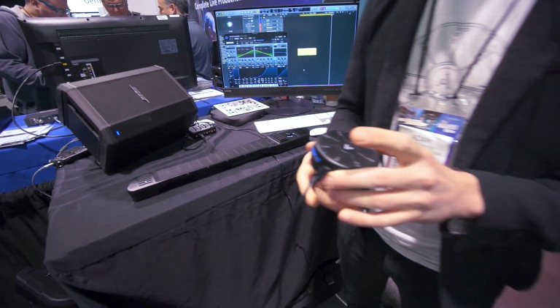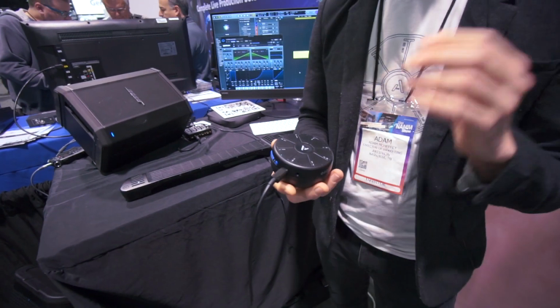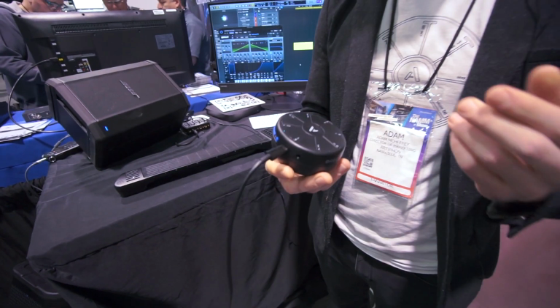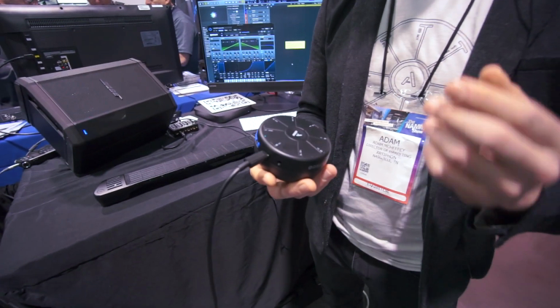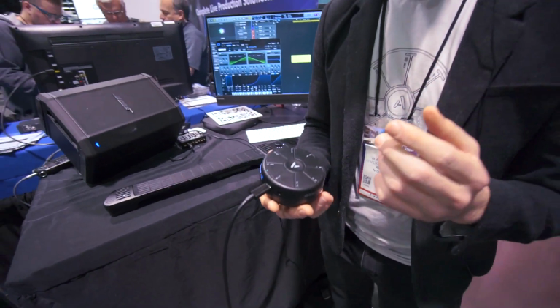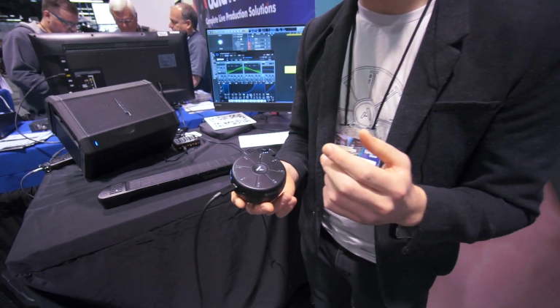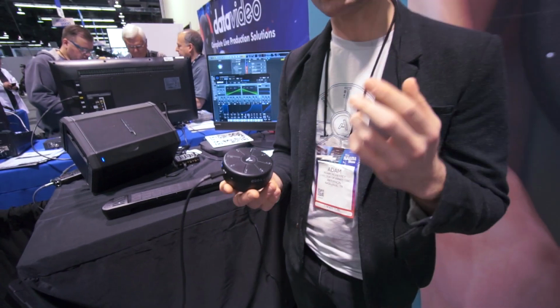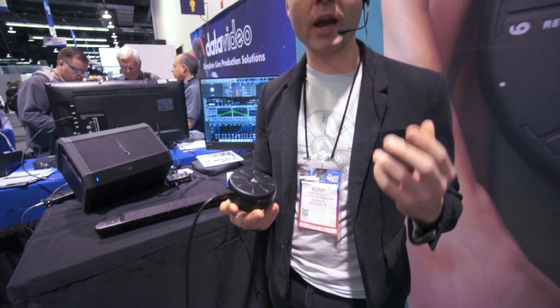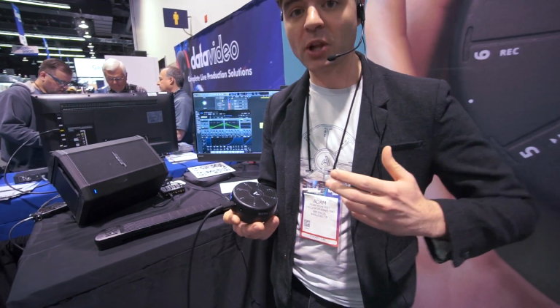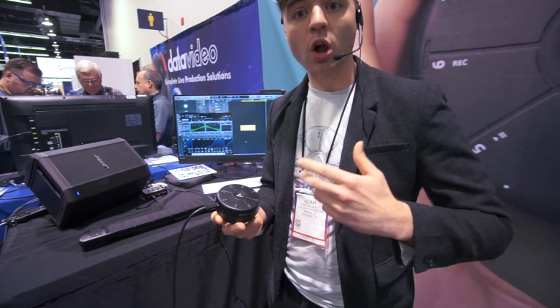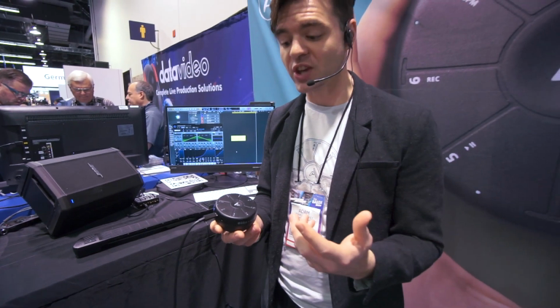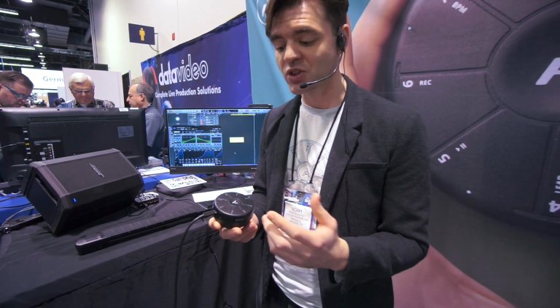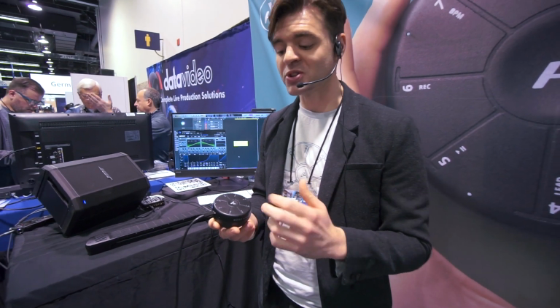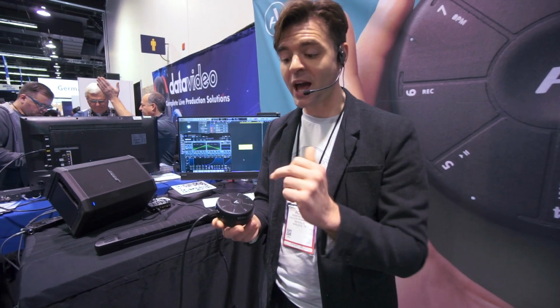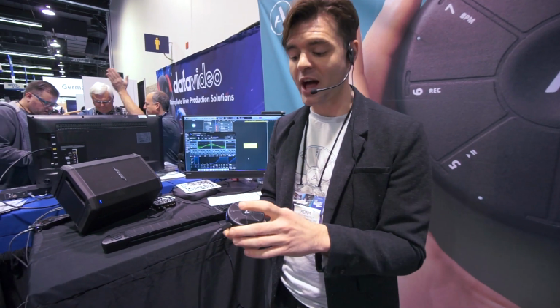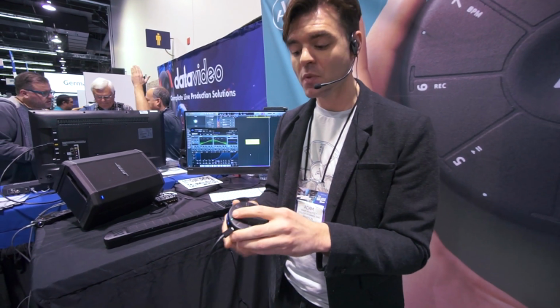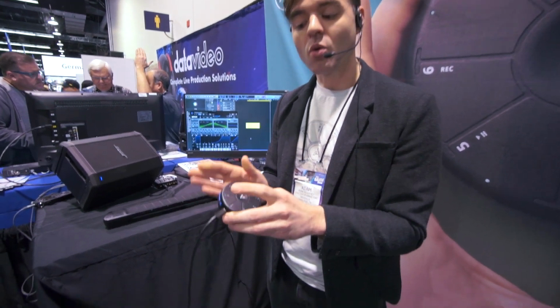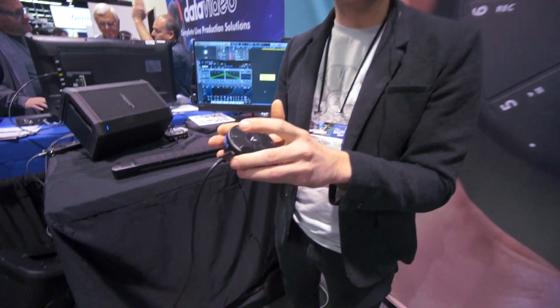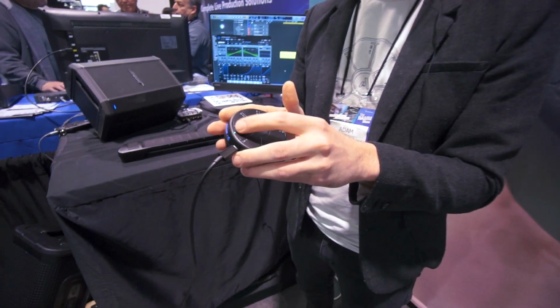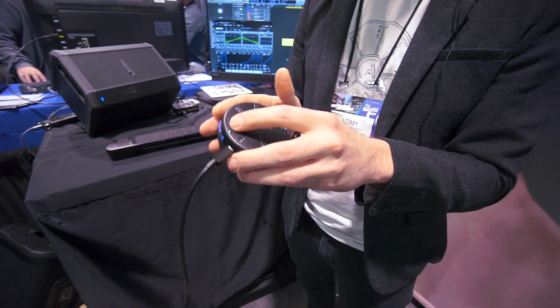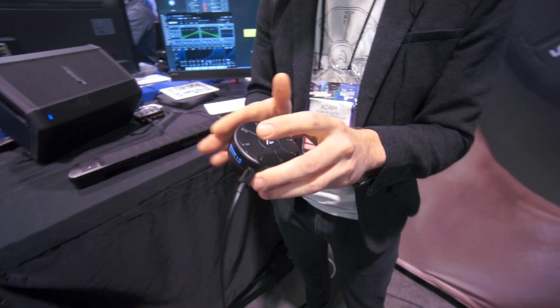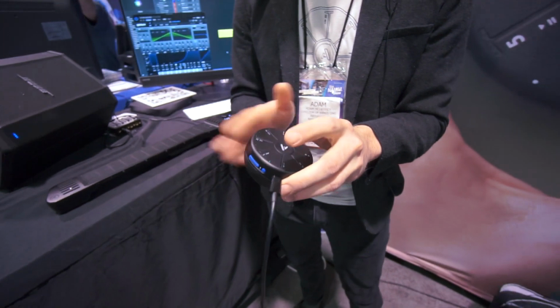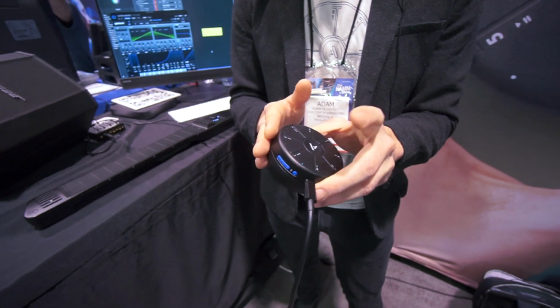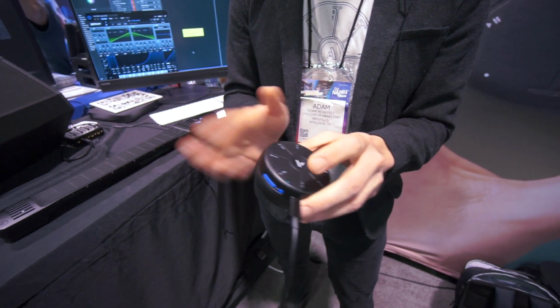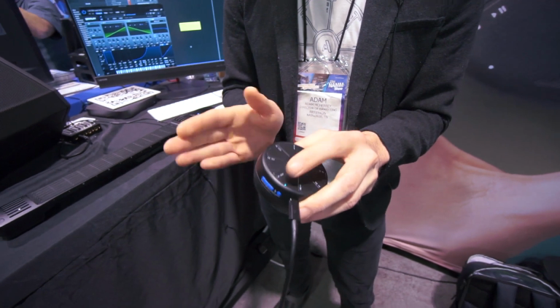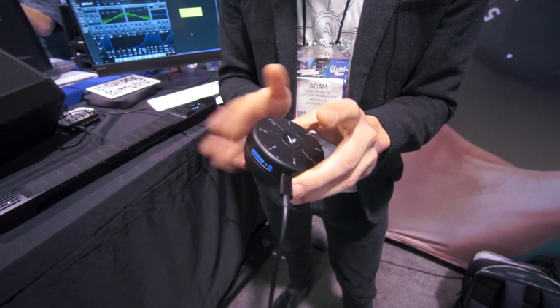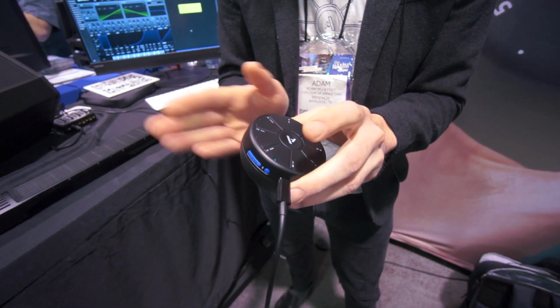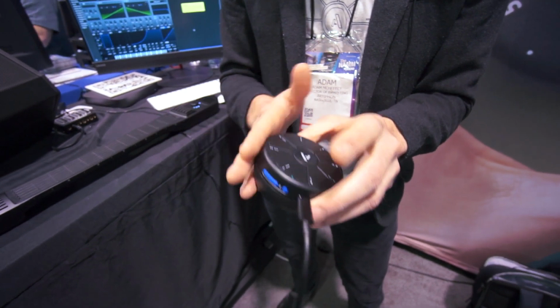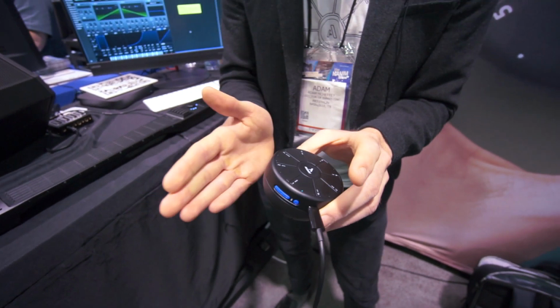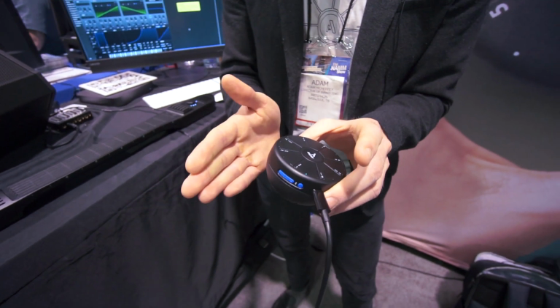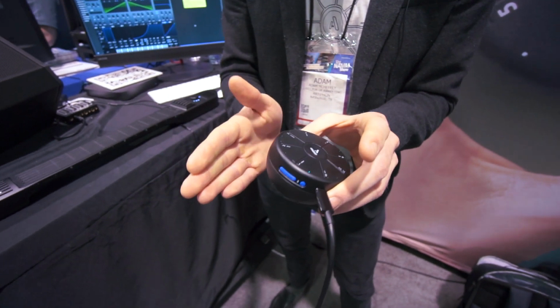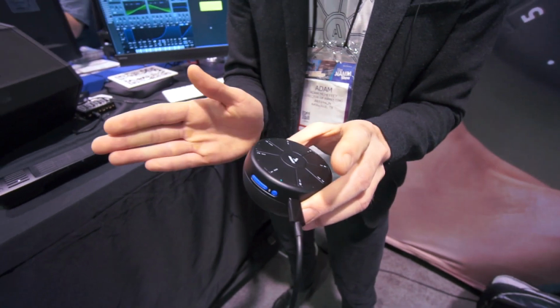One of the fun things we're doing is we're trying to find new creative ways to play all of these sounds. So instead of playing a clap, why not clap a clap? That's a gesture we're calling Bump.